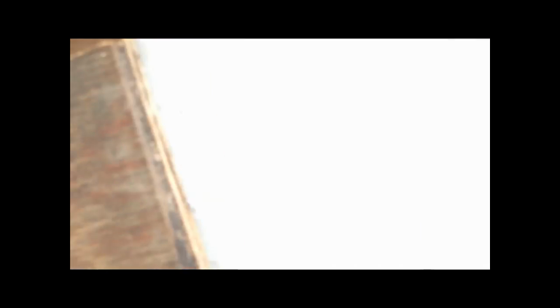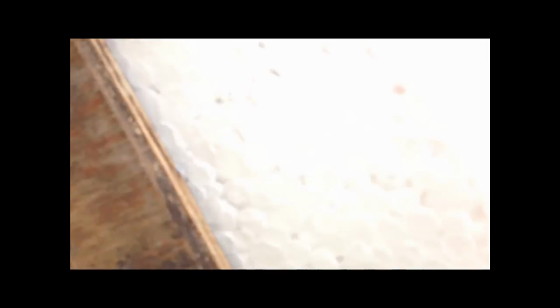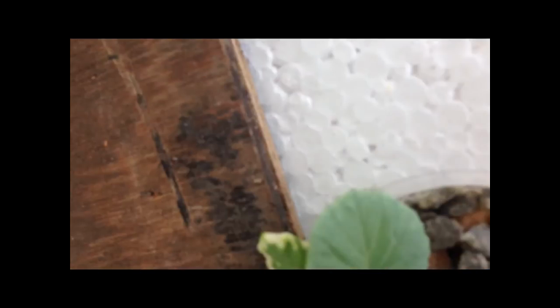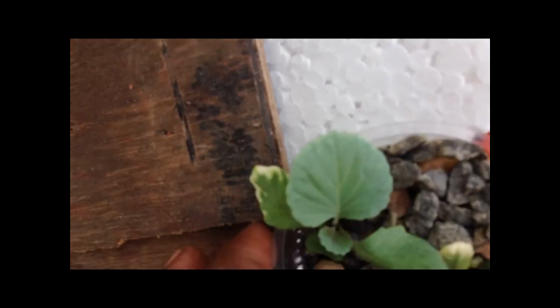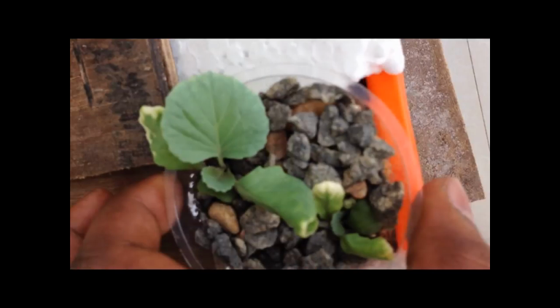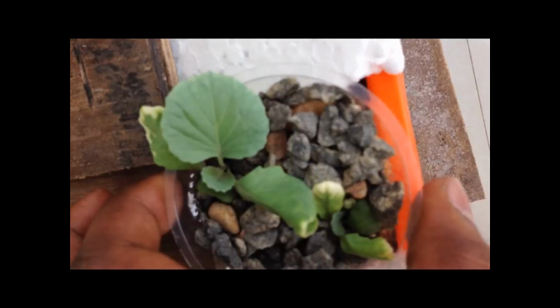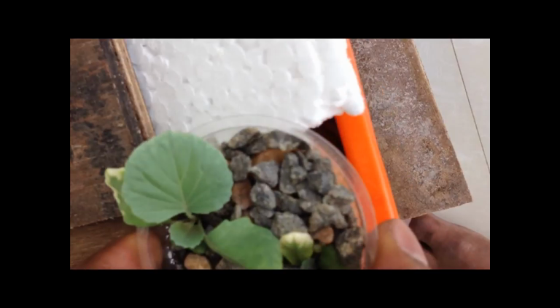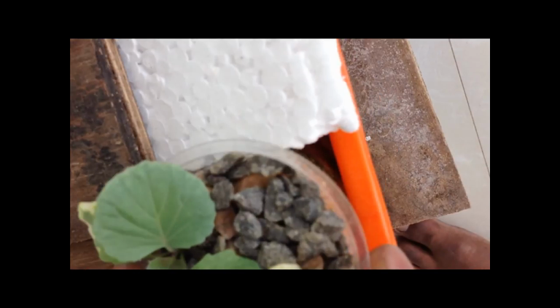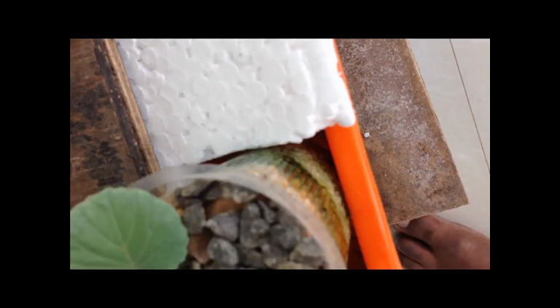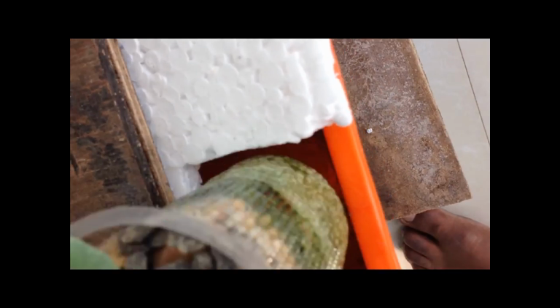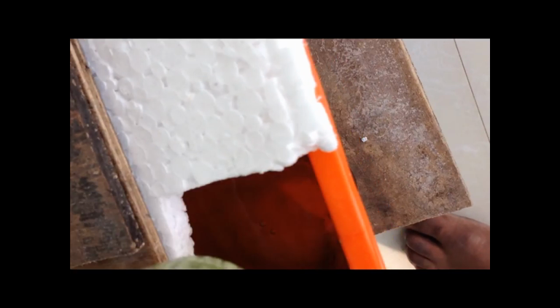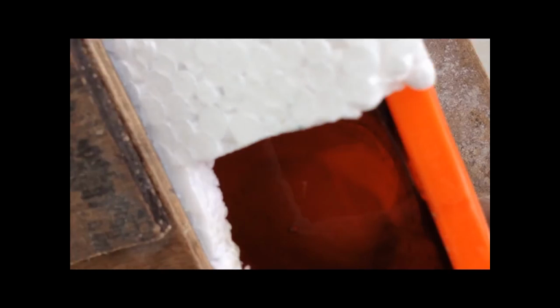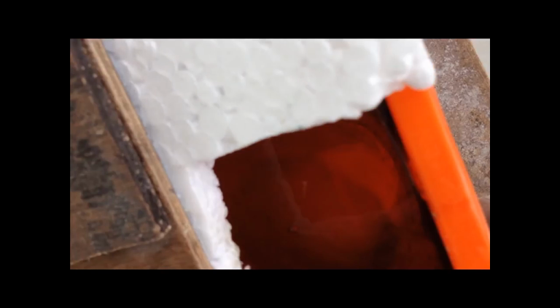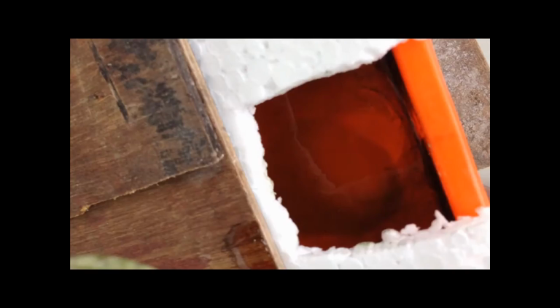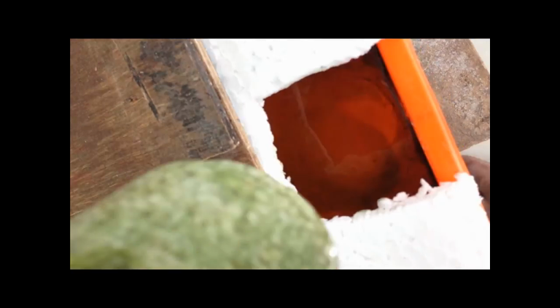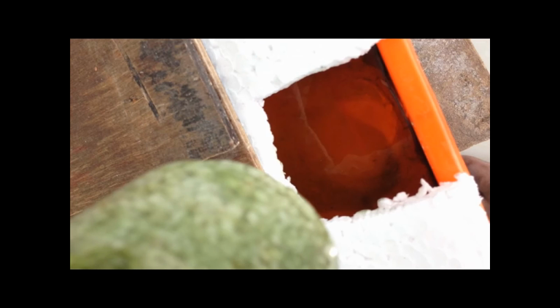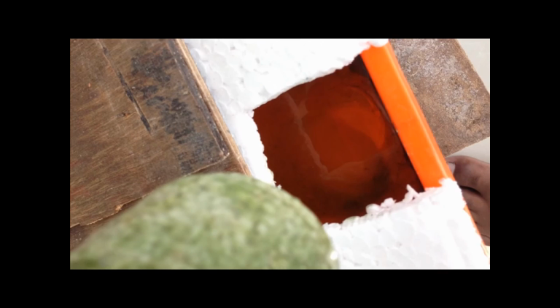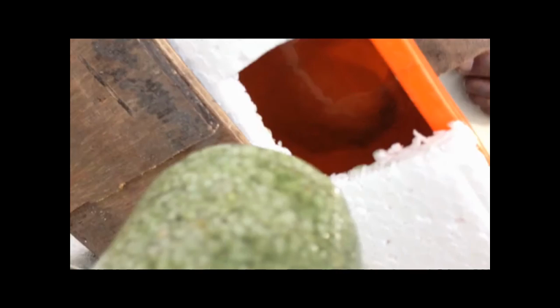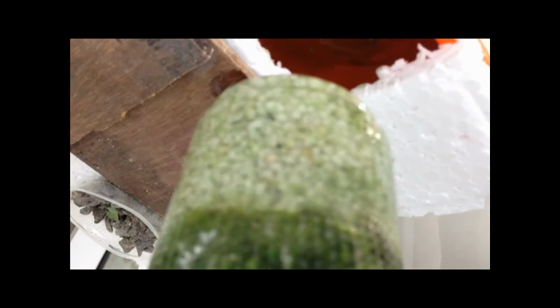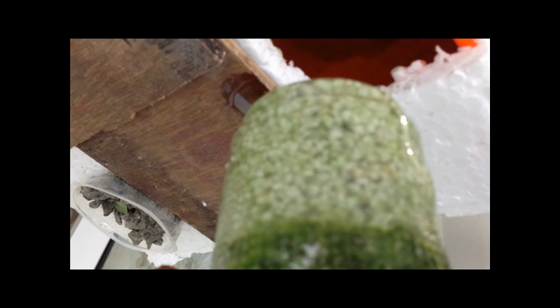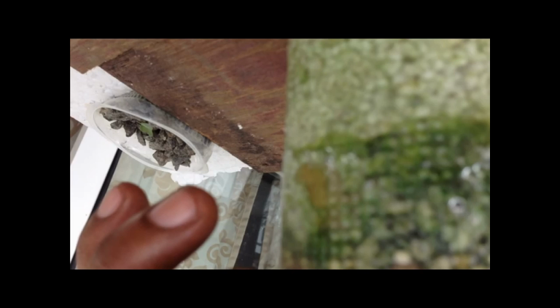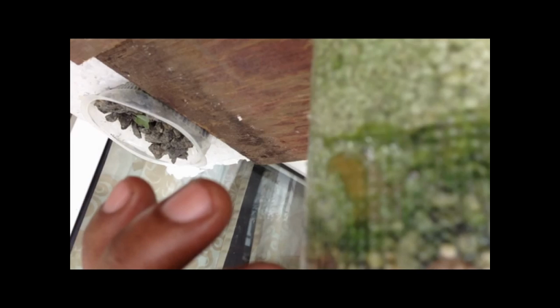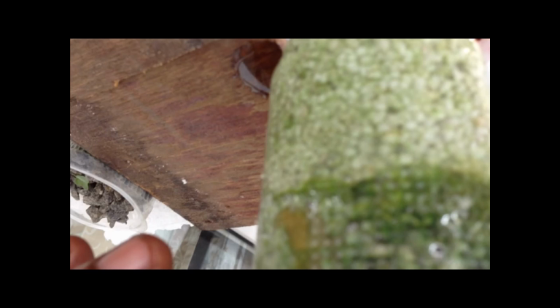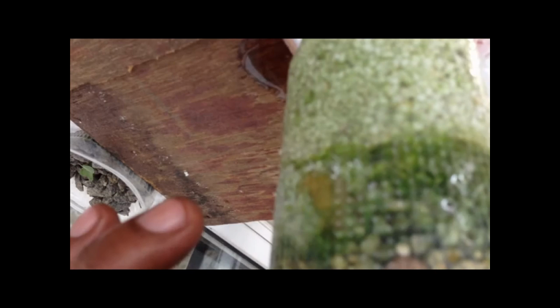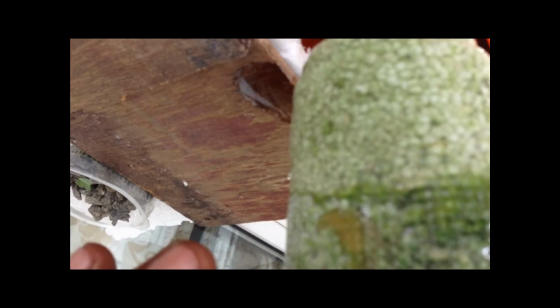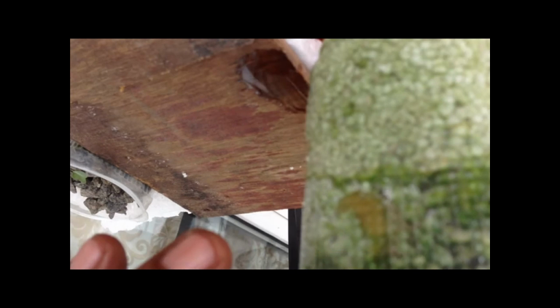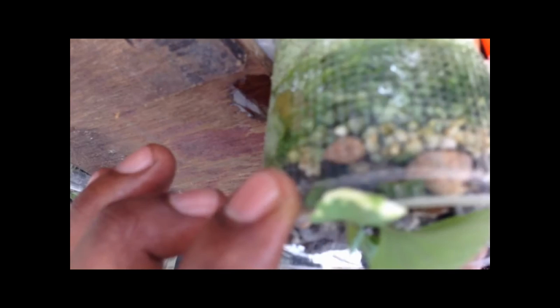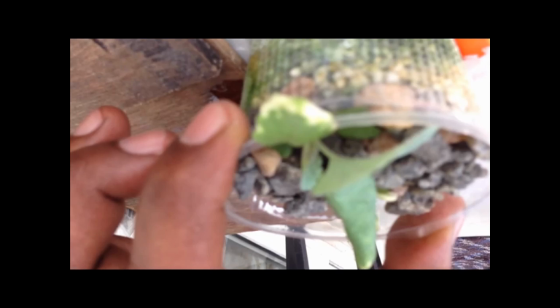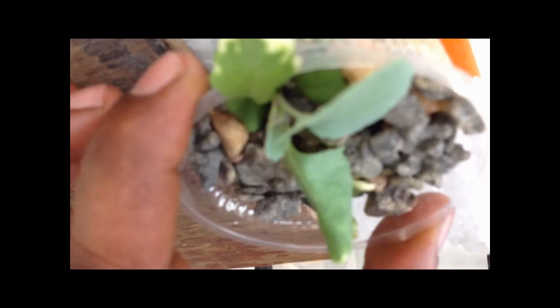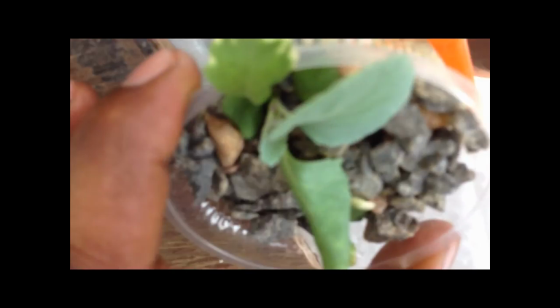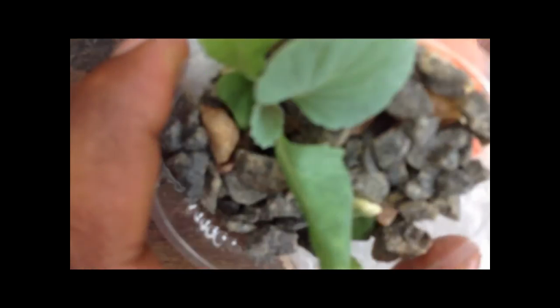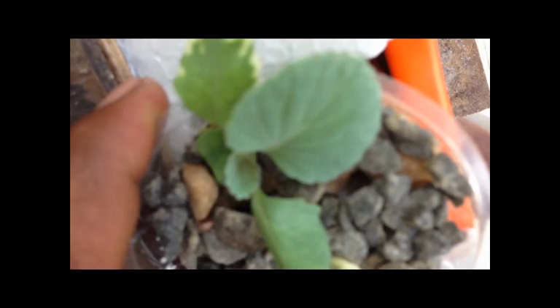I'm just going to take one of these containers out. You can see the water in there. The medium I'm using here is actually perlite, and I have a few gravels placed at the top.